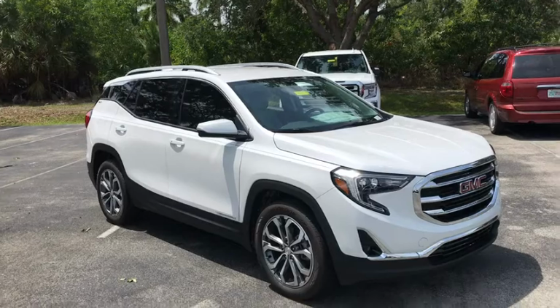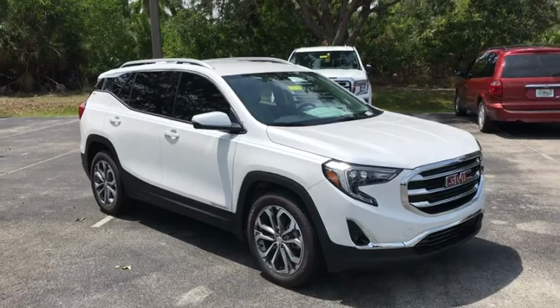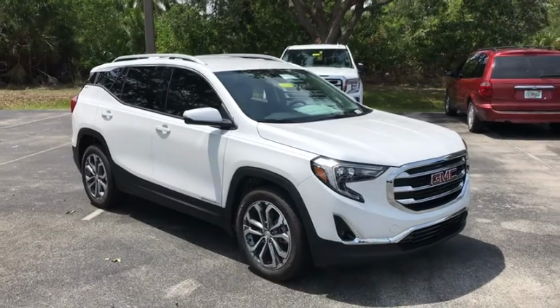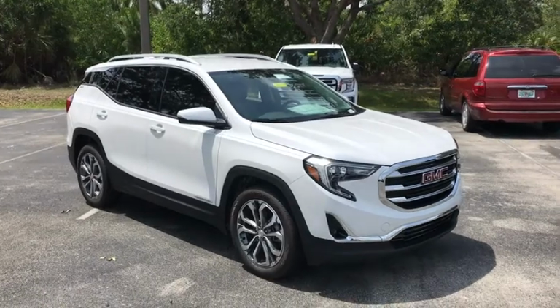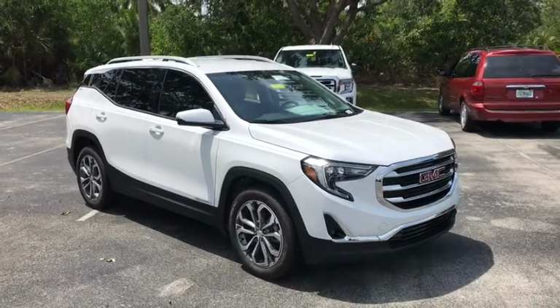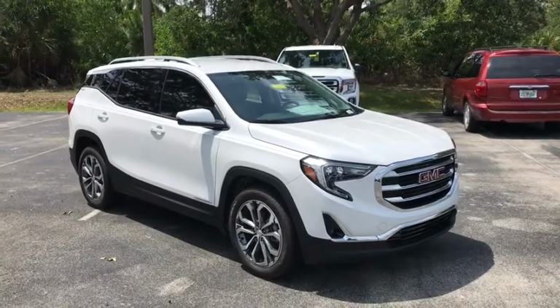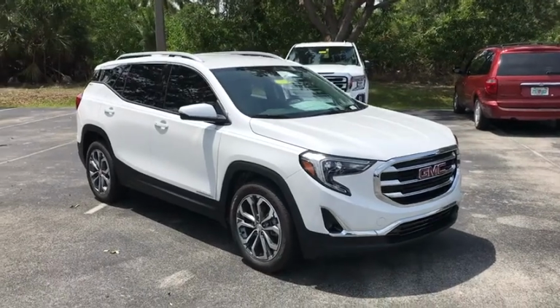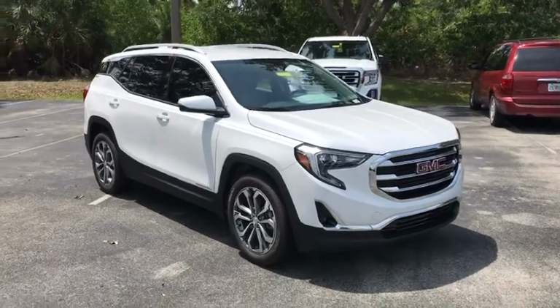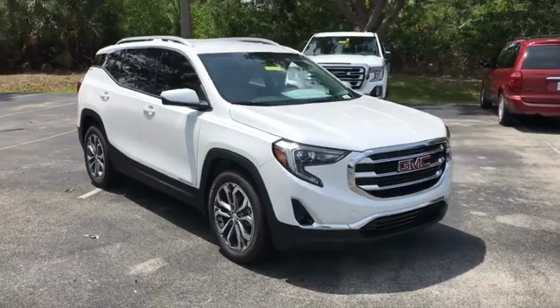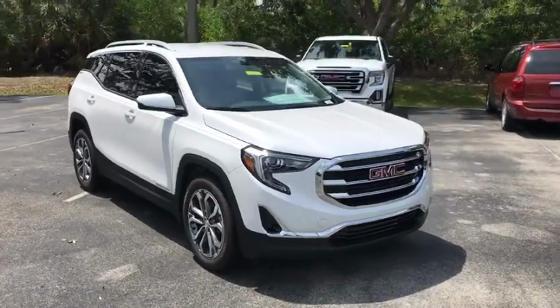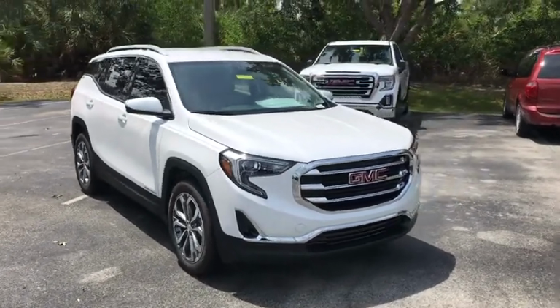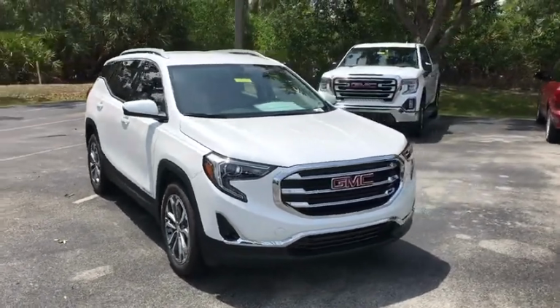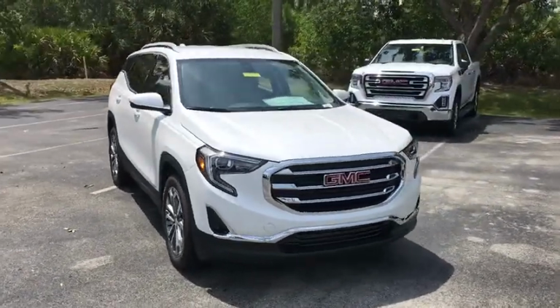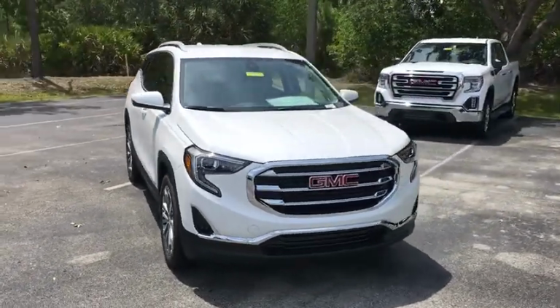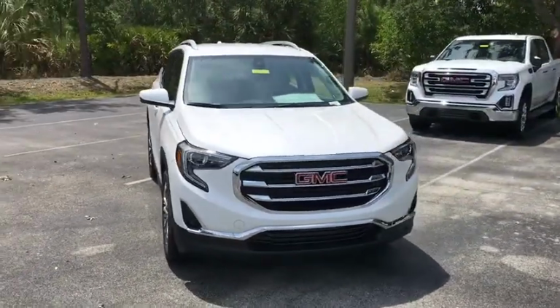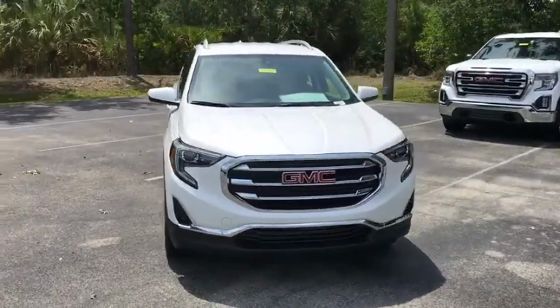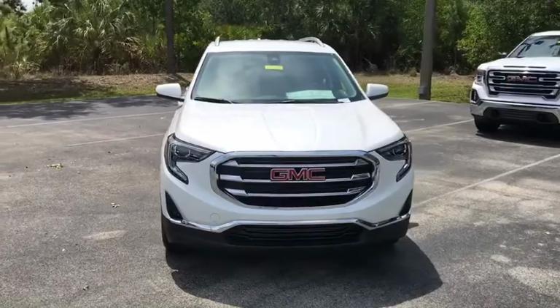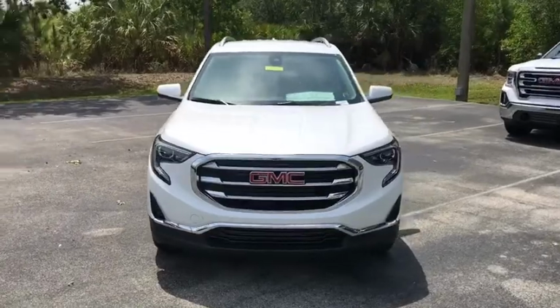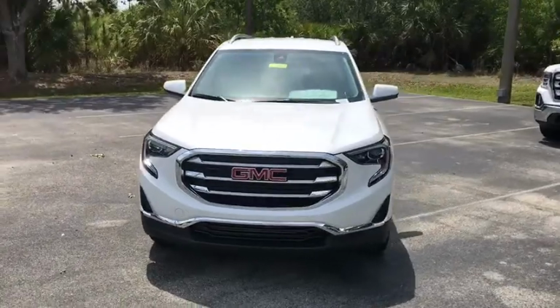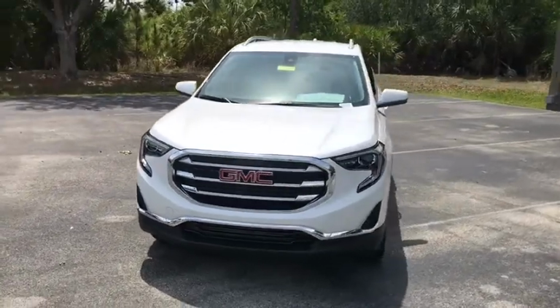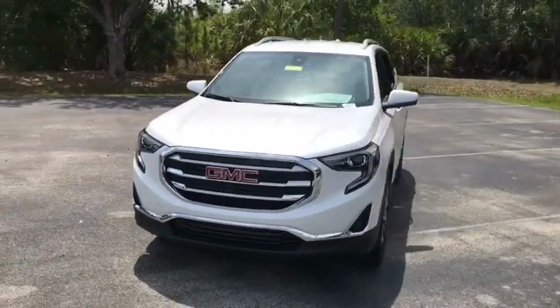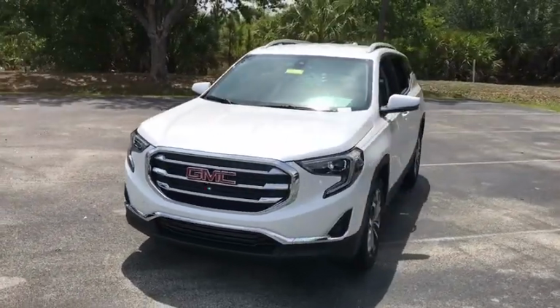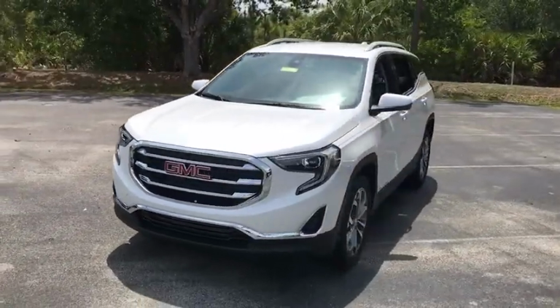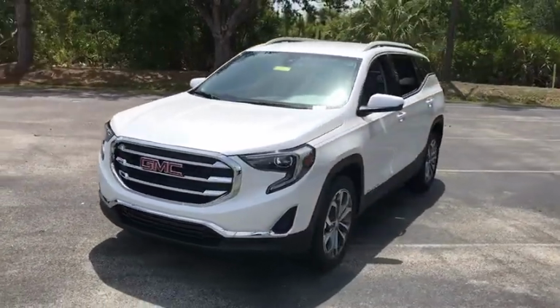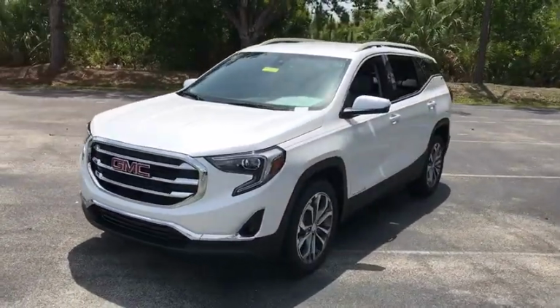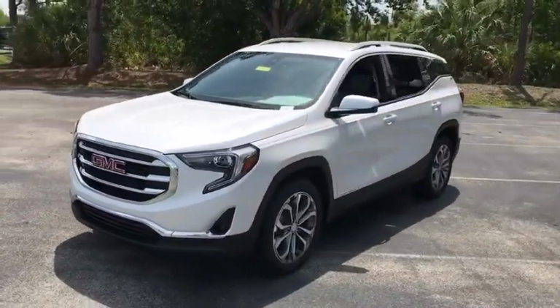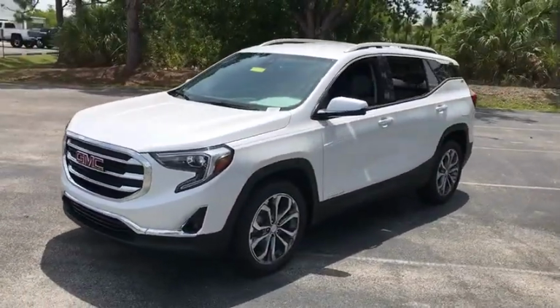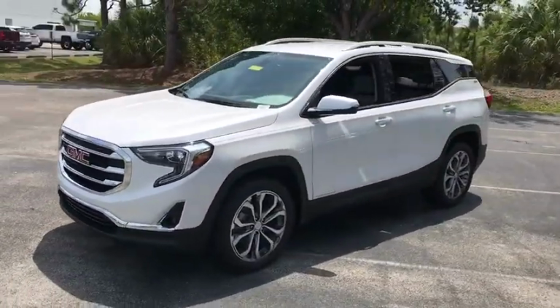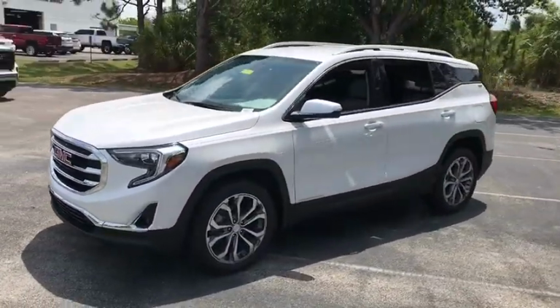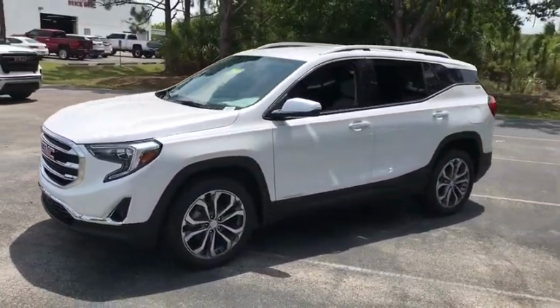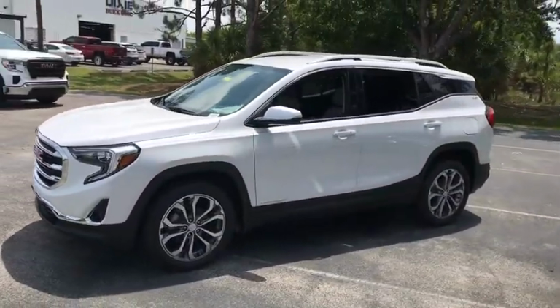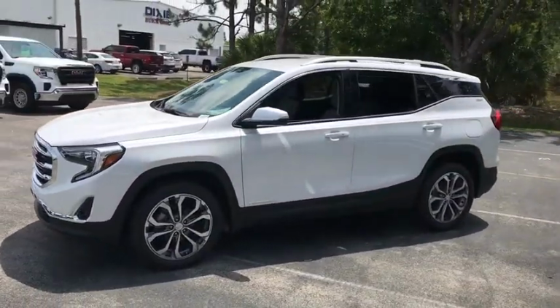Looking for the right vehicle? Check out the 2020 GMC Terrain. The GMC Terrain combines the benefits of a crossover with the style and functionality of an SUV.